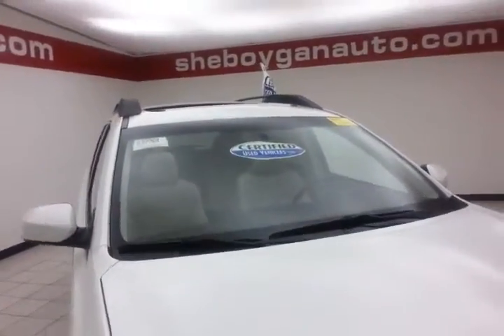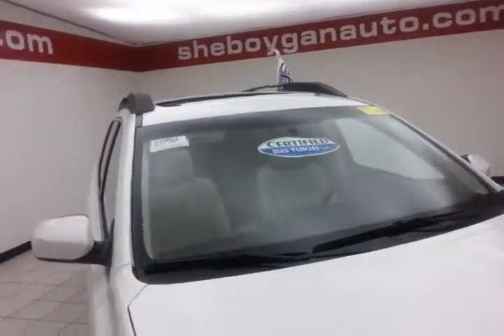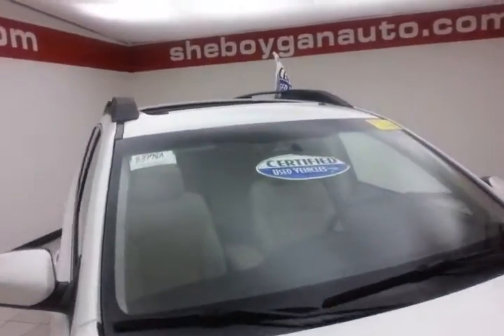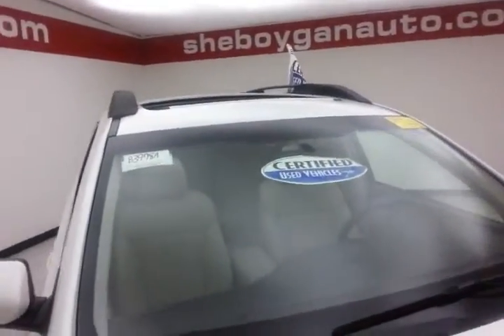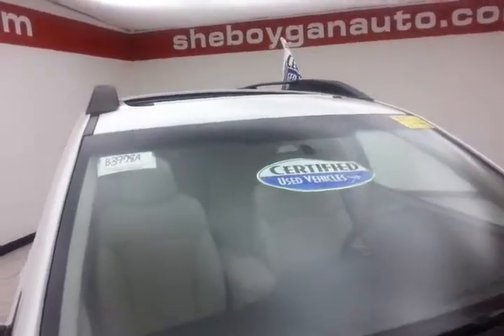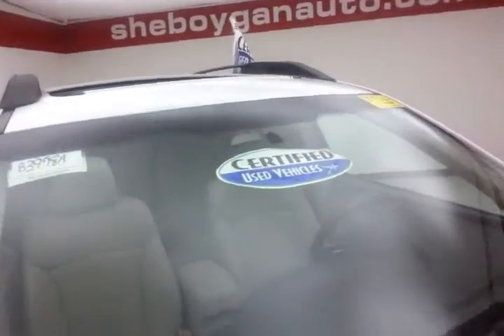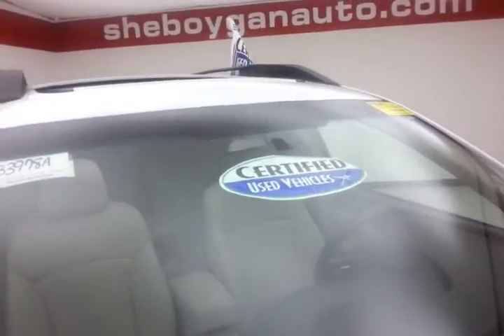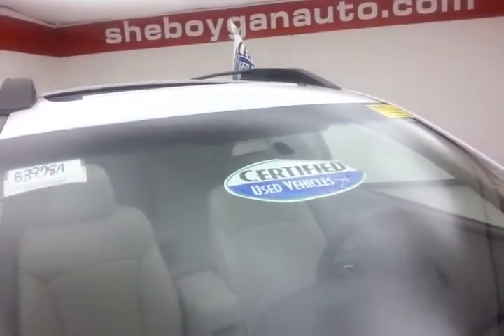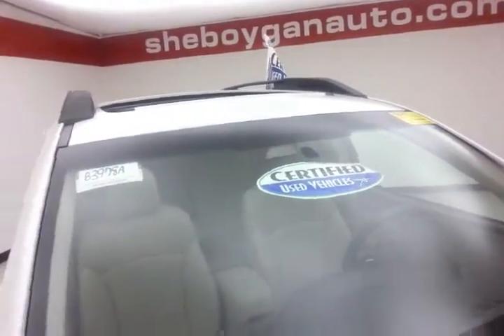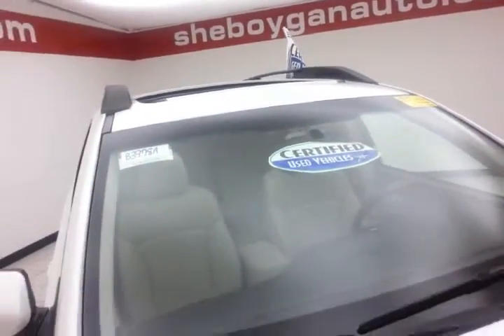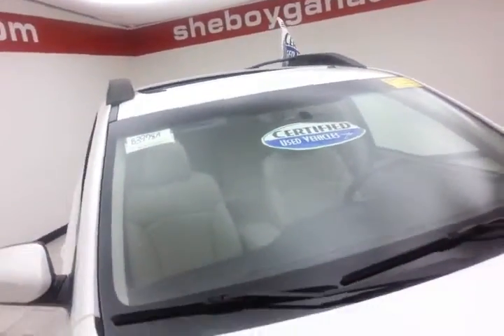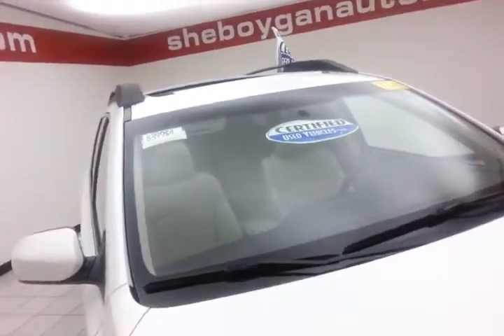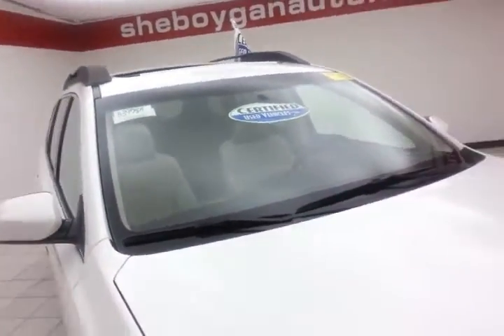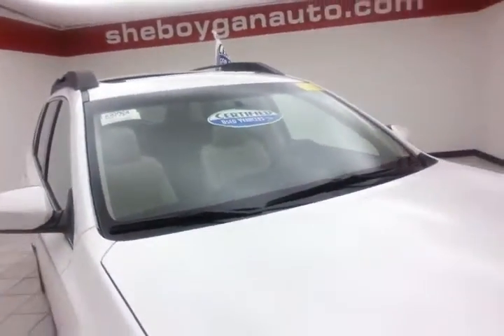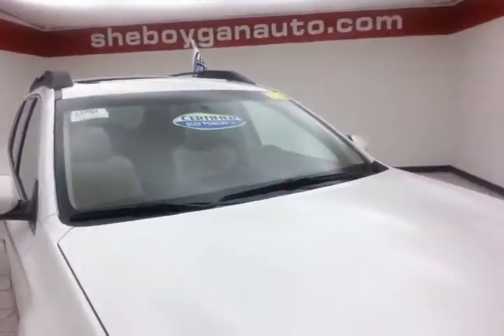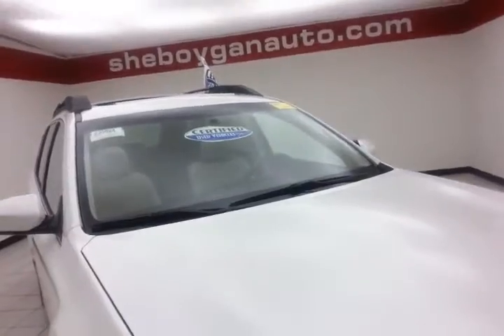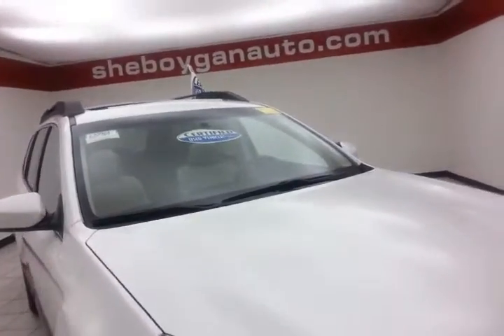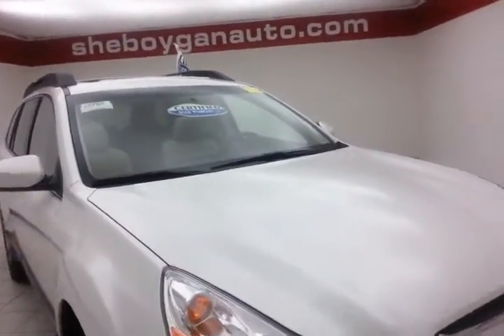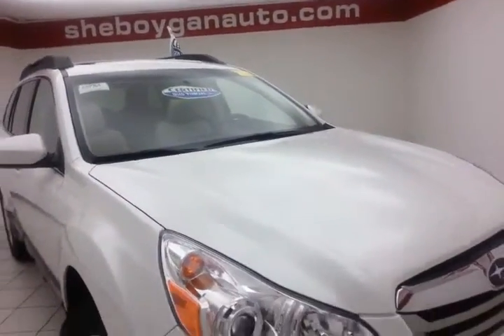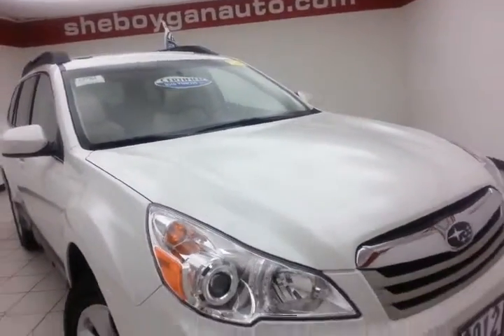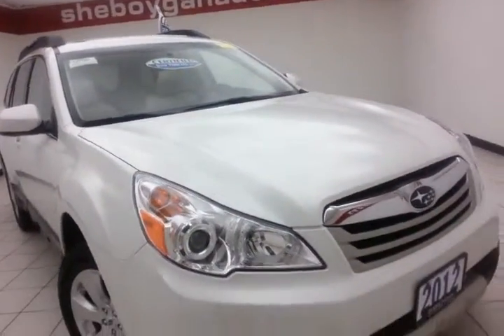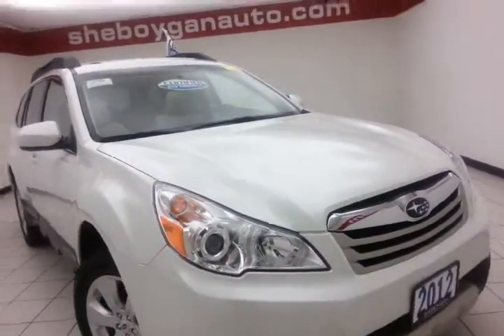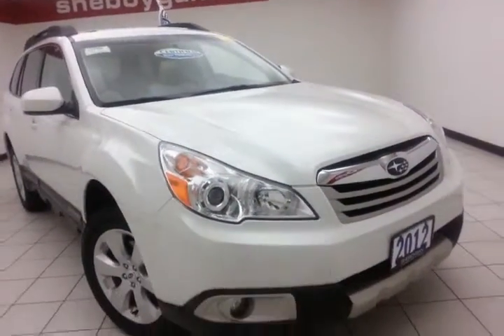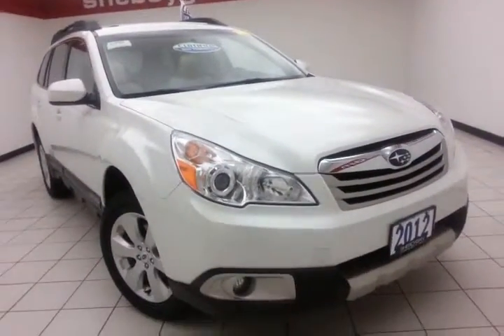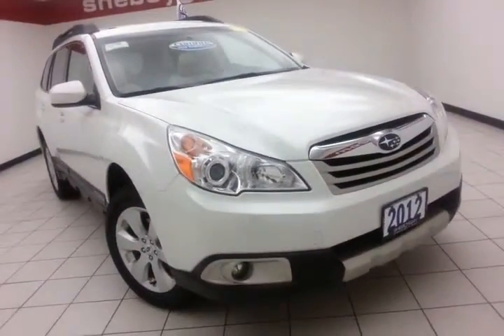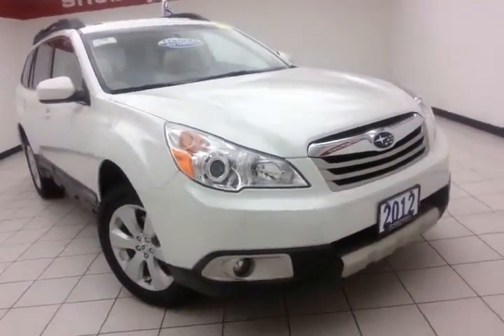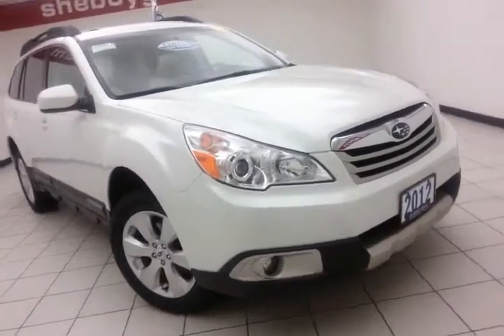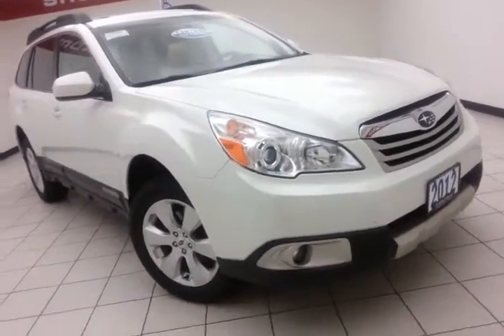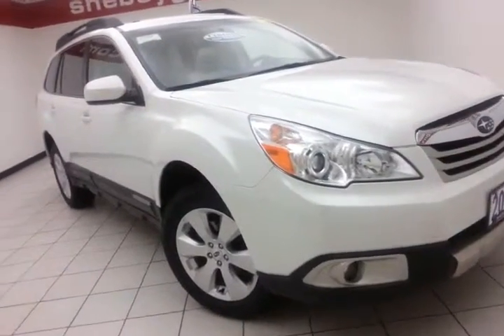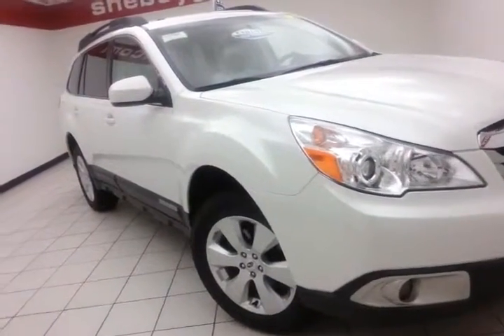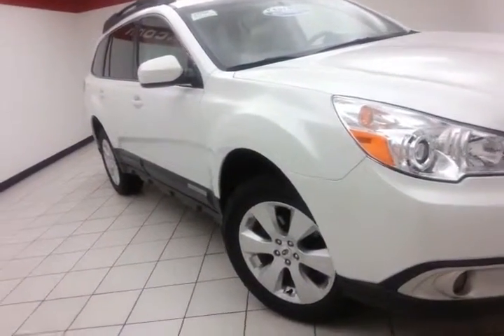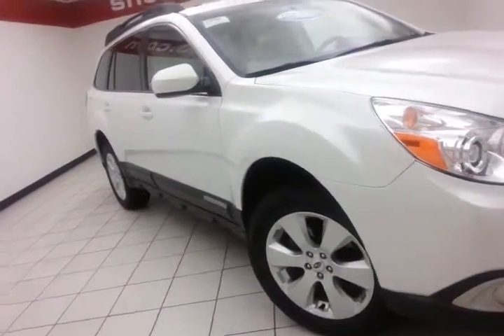After our rigorous inspection, it does qualify for our certified used vehicle program, giving you the balance of a 7-year, 100,000 mile powertrain warranty, which also includes emergency roadside assistance, towing, rental reimbursement, and trip interruption service, all available nationwide.